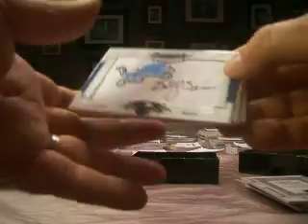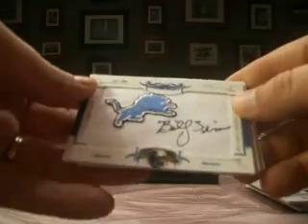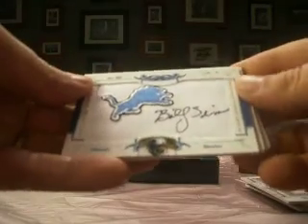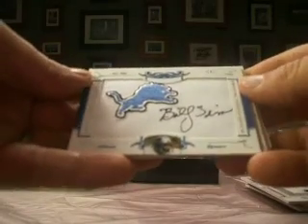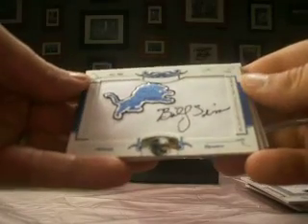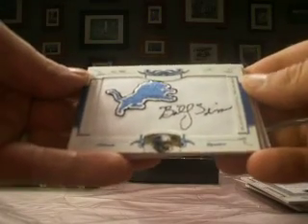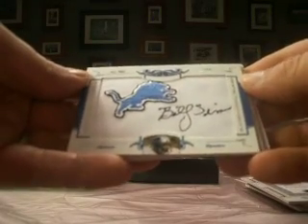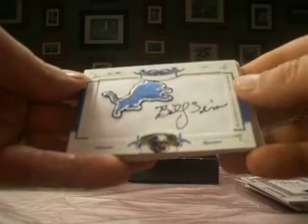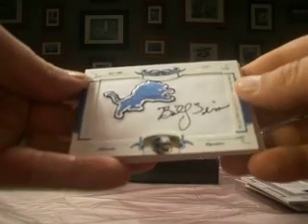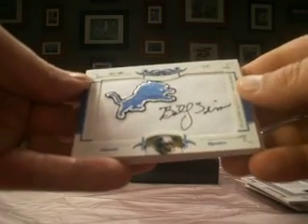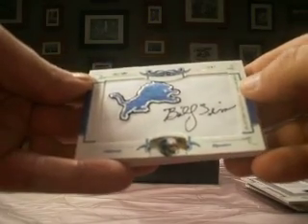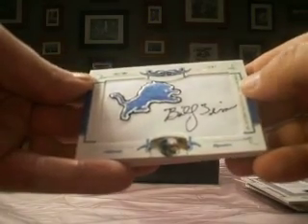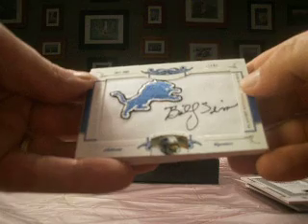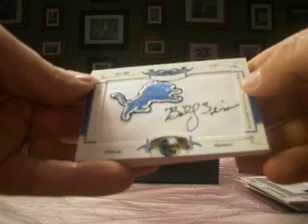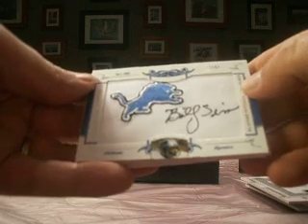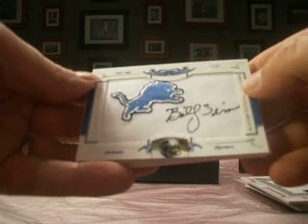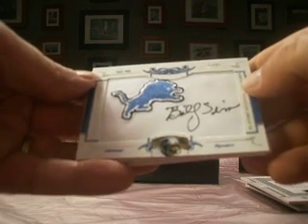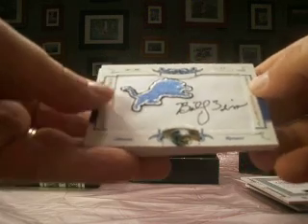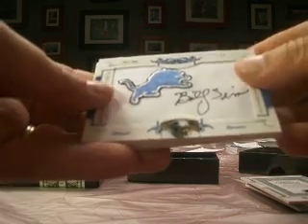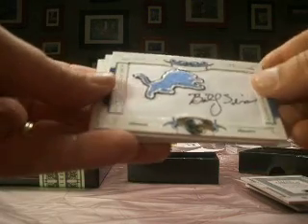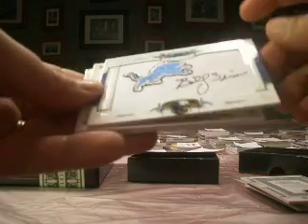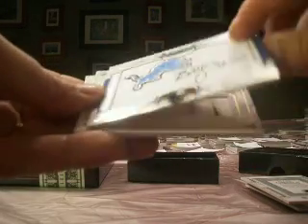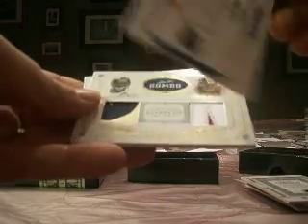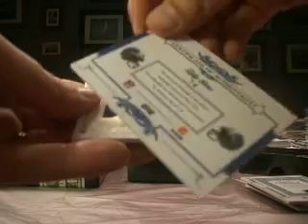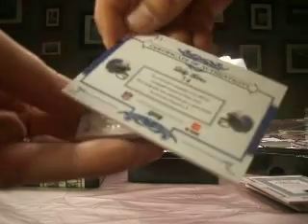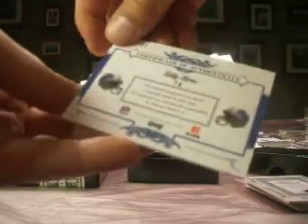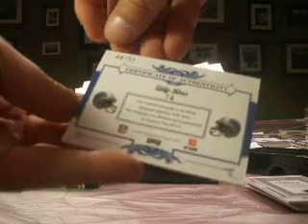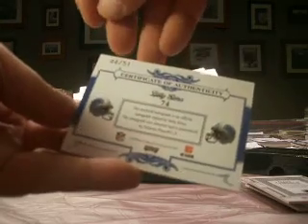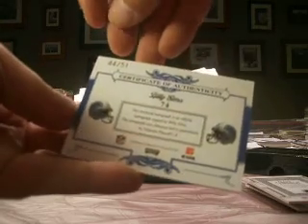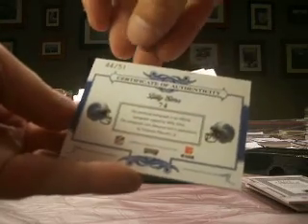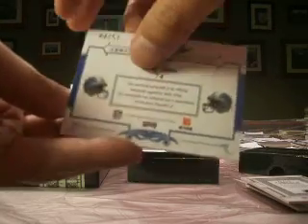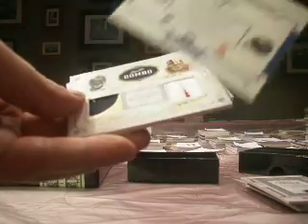For the Lions, it's a Billy Sims signature auto patch. Lions is Iser is demand. So the Billy Sims goes either way, numbered 44 of 51.